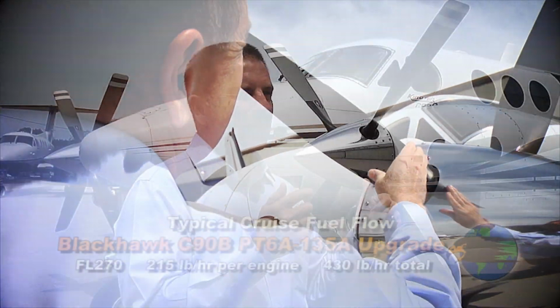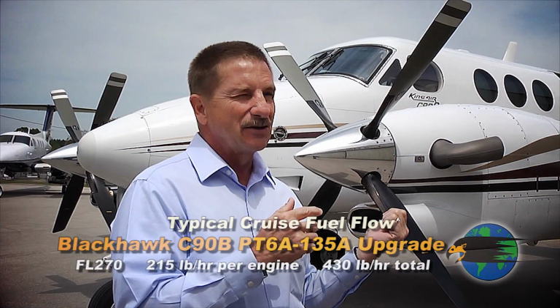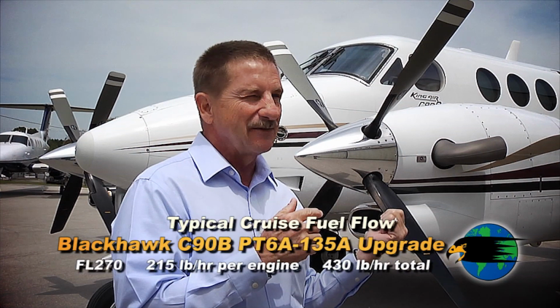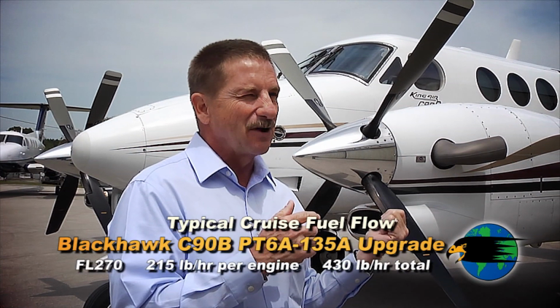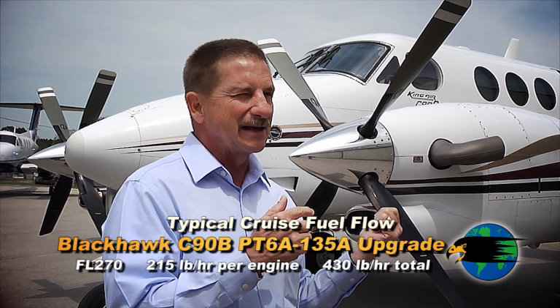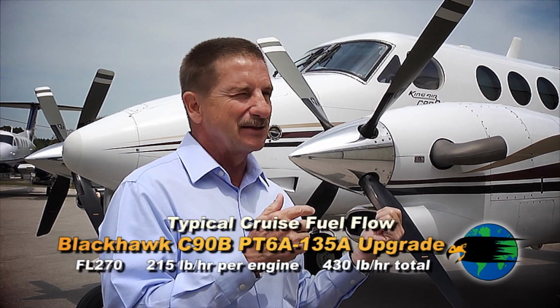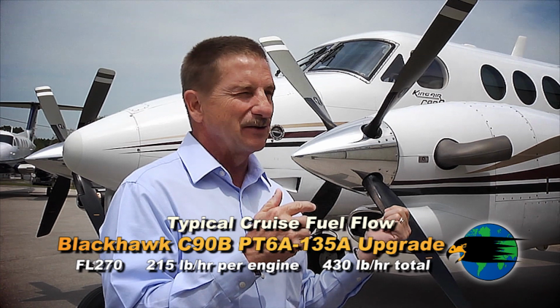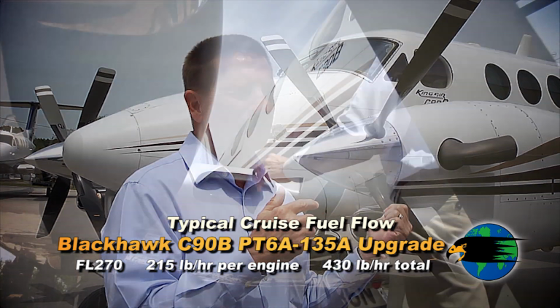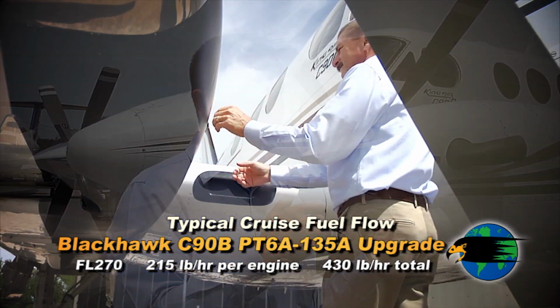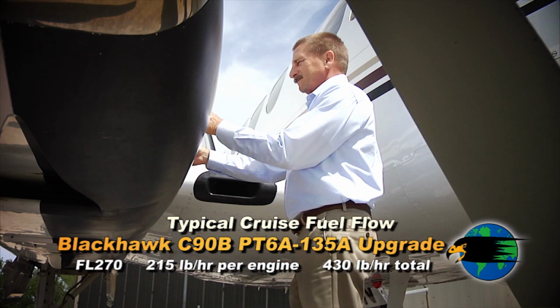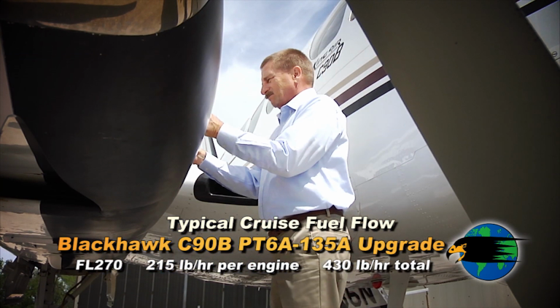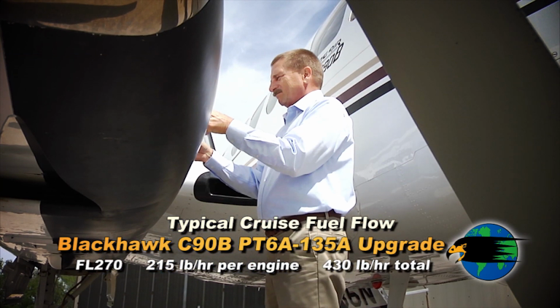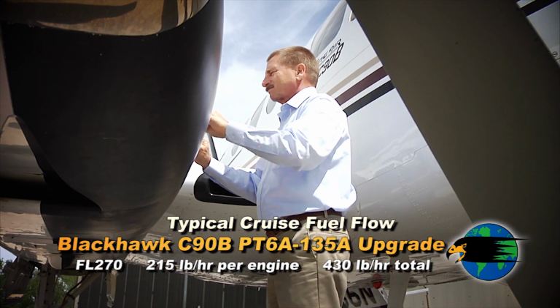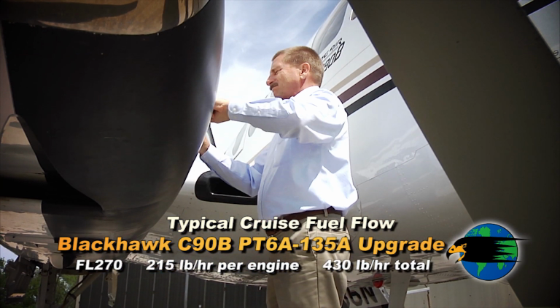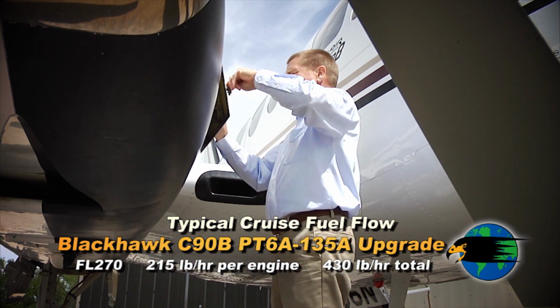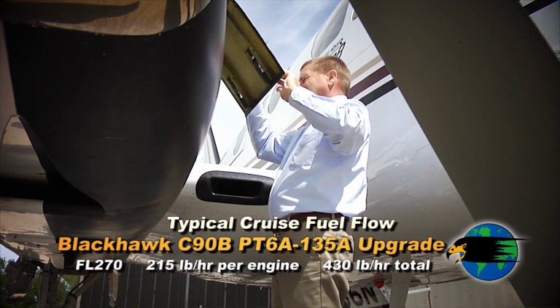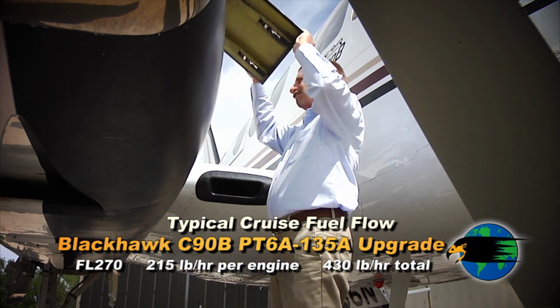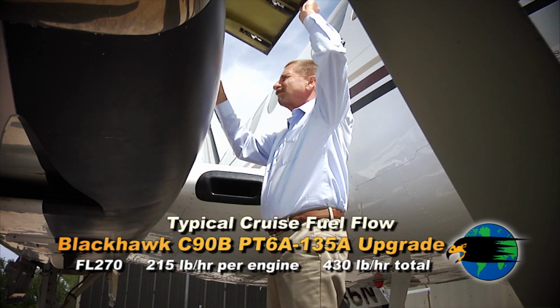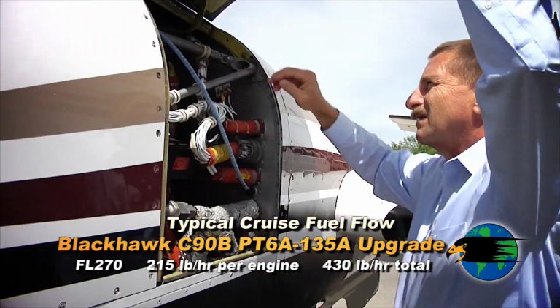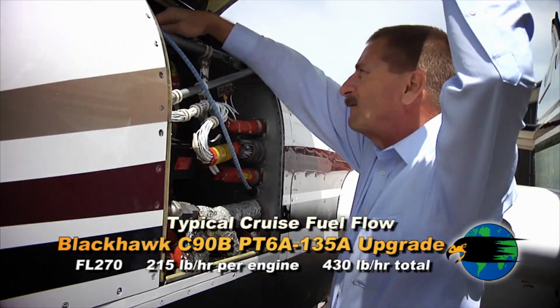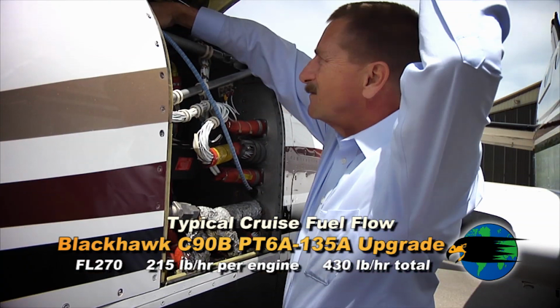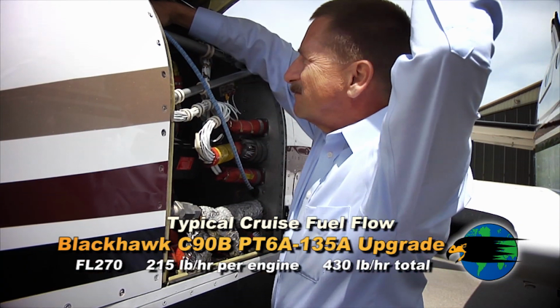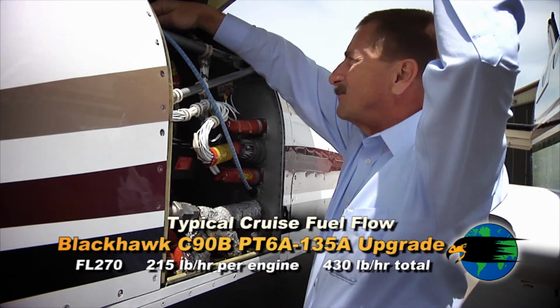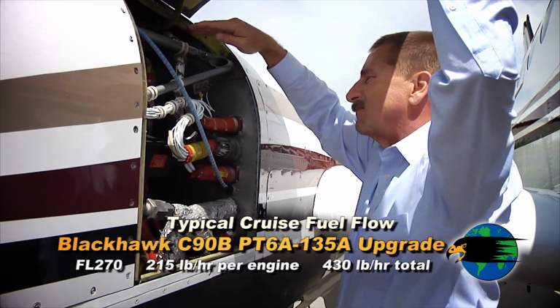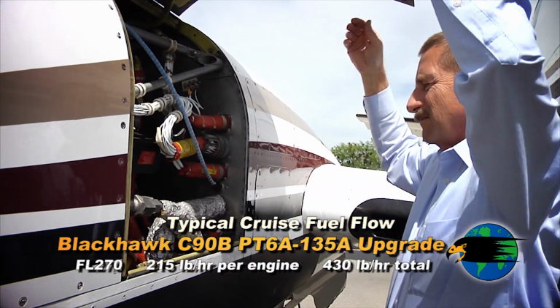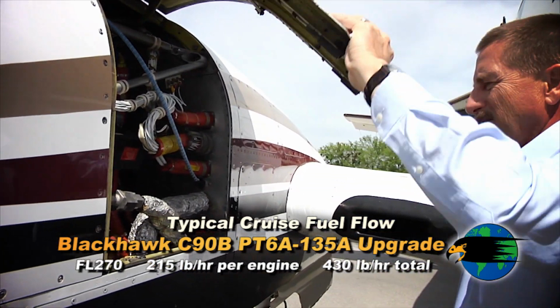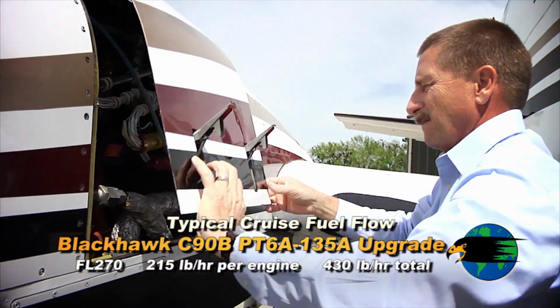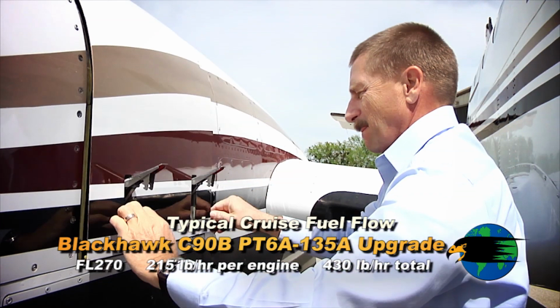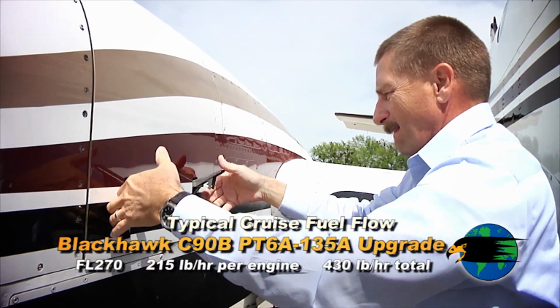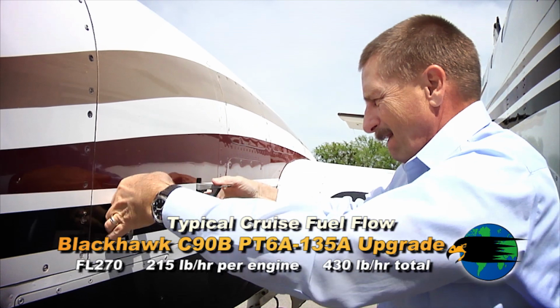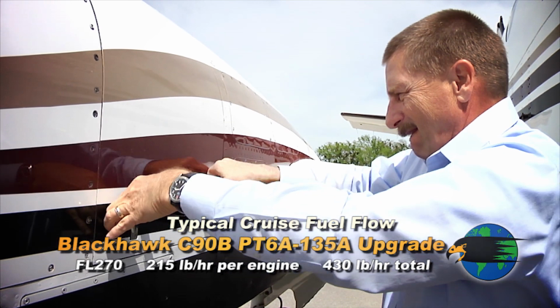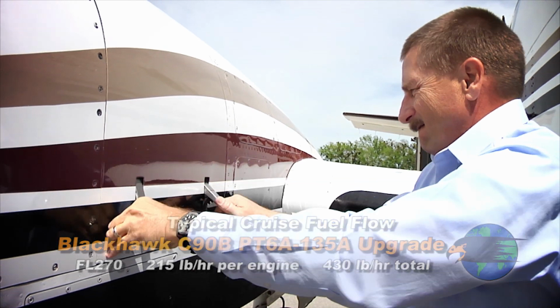I can actually go to 270 knots and I can get it down to 215 pounds a side. I just looked at the trend monitor — I was running 211 on one and 216 on the other, which I'm sure is what a C90B at flight level 230 would probably be running.